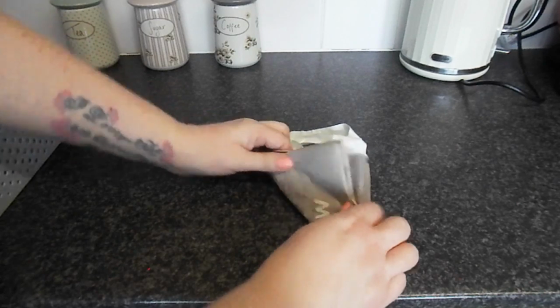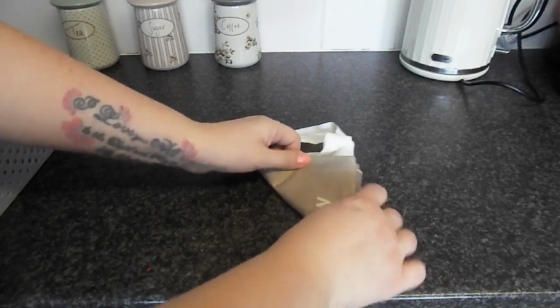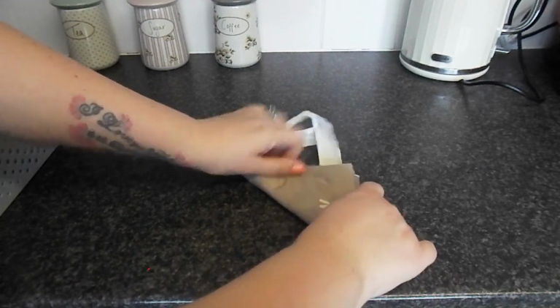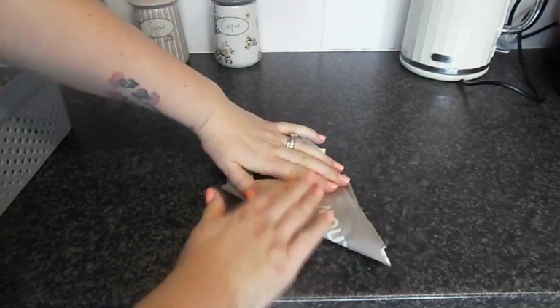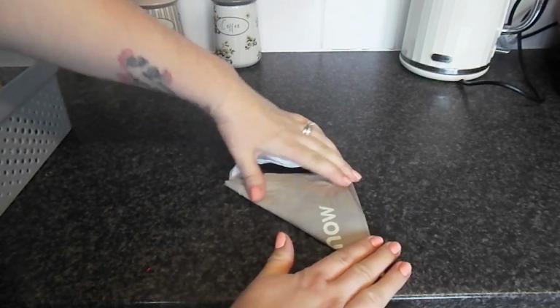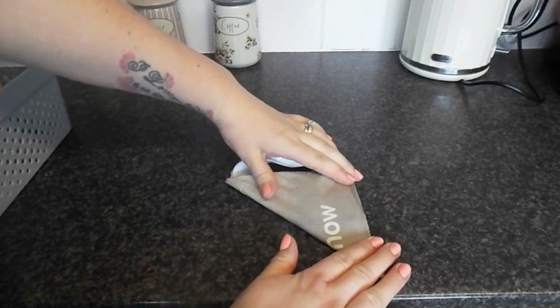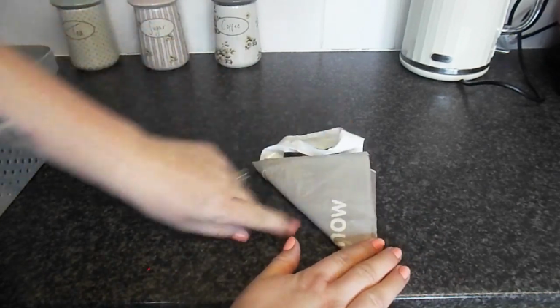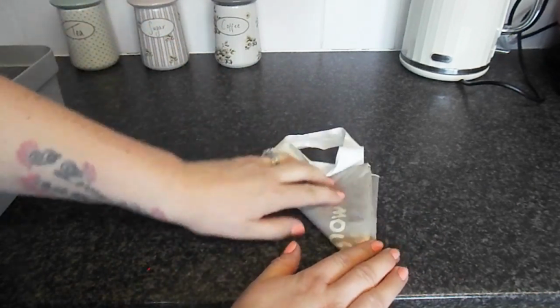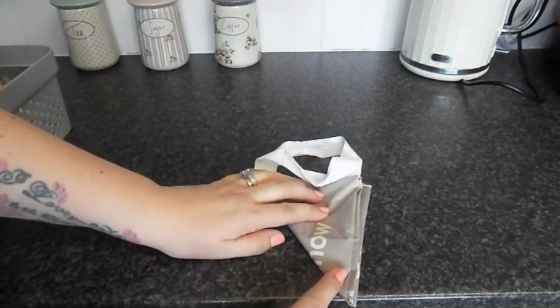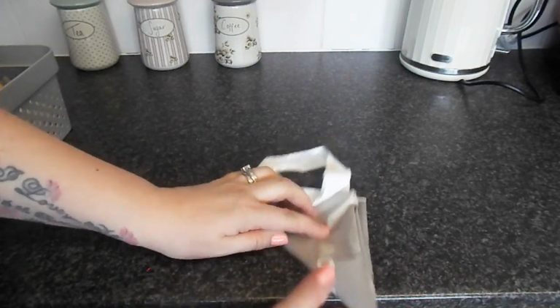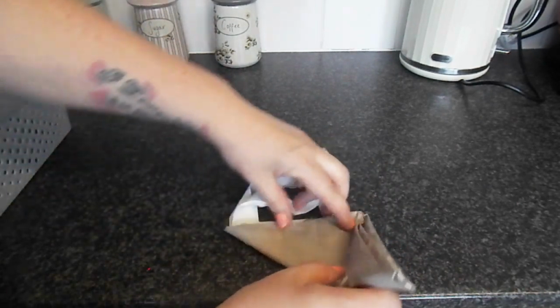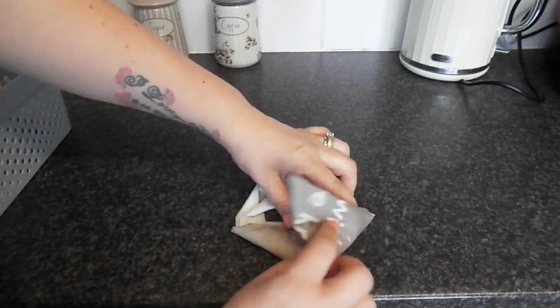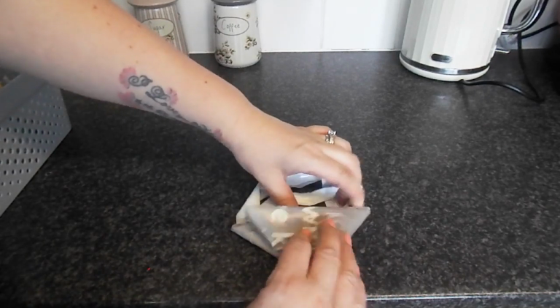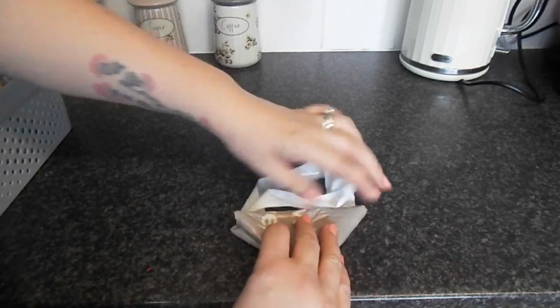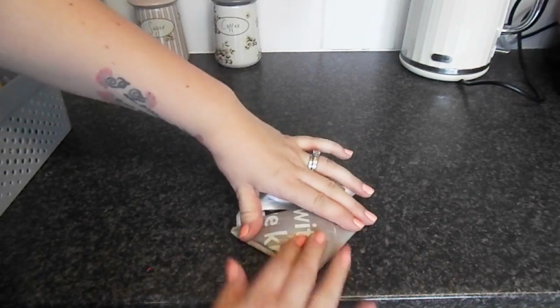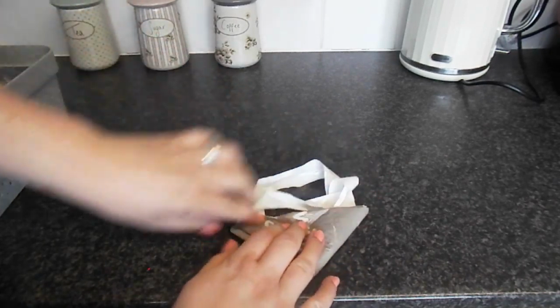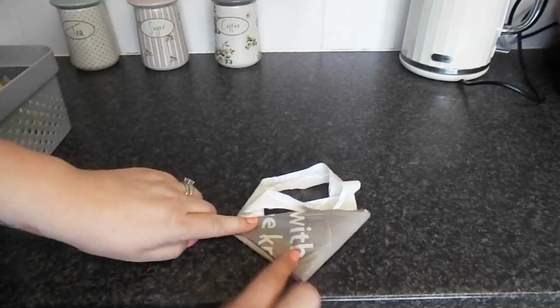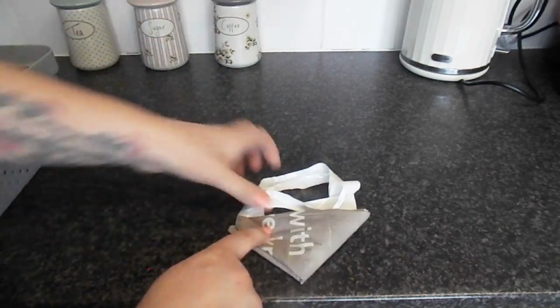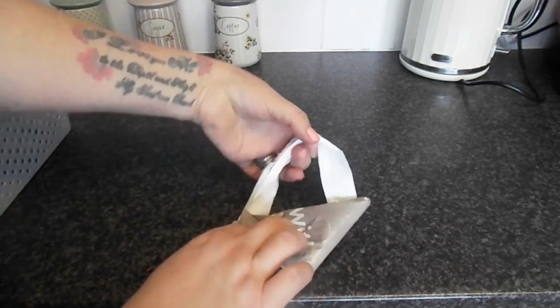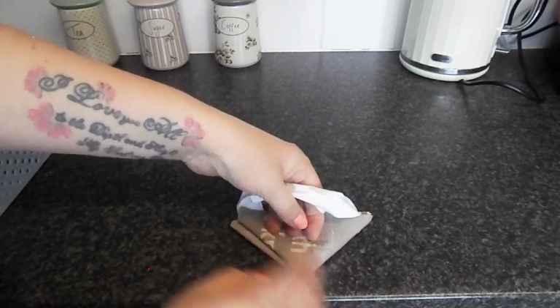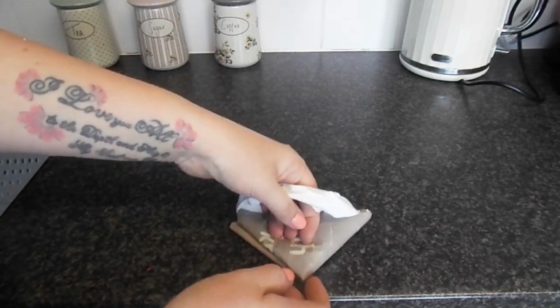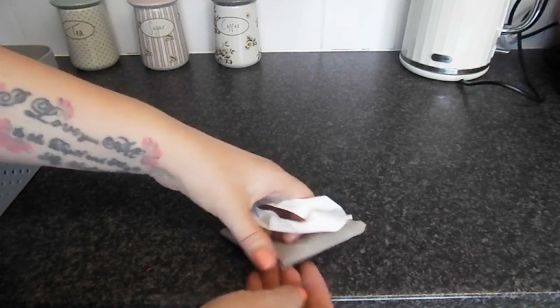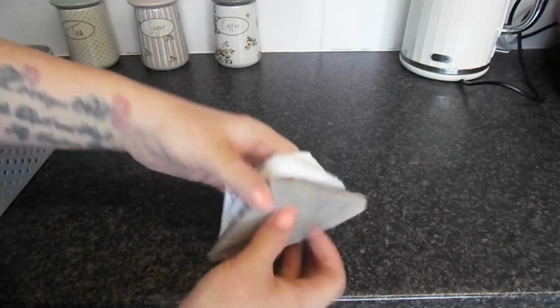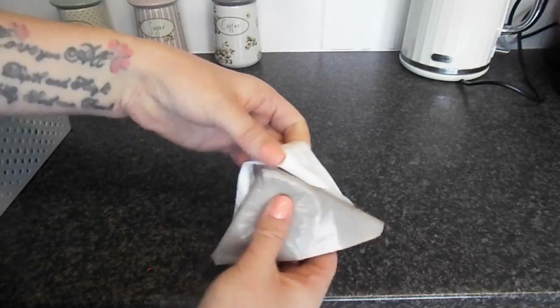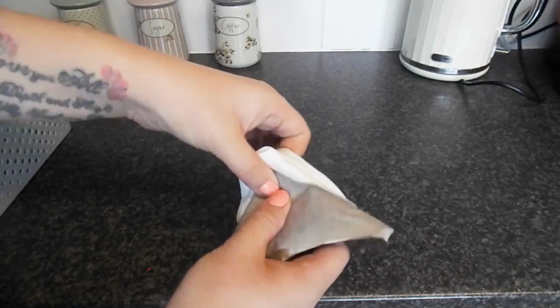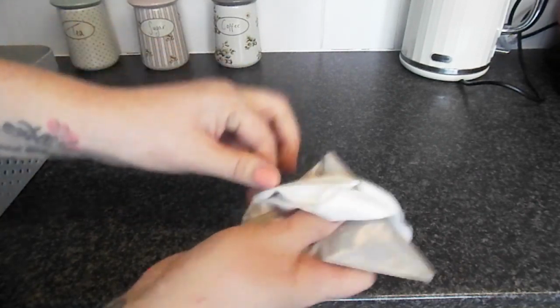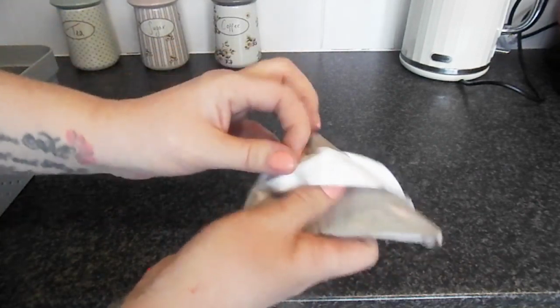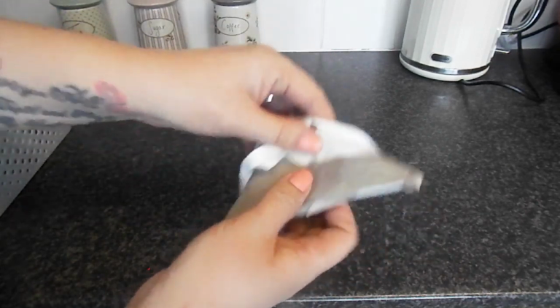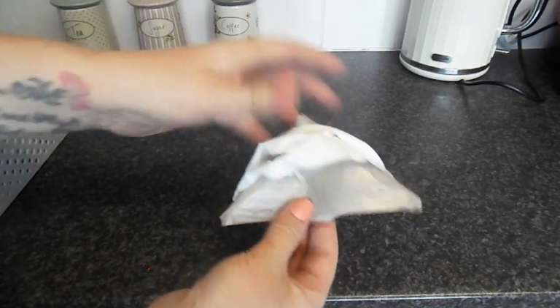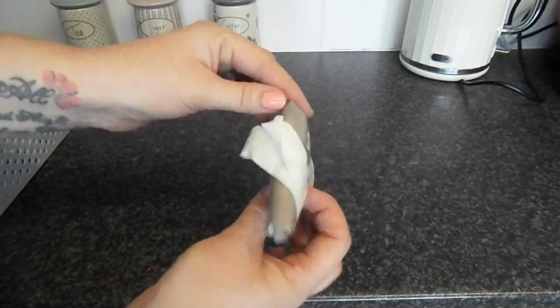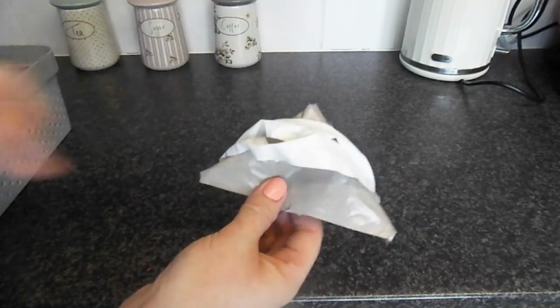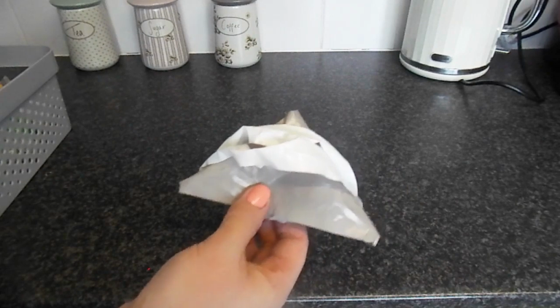And then you take this bottom corner, fold it up there into a triangle, and then you take this corner and fold it up to the other side. And then these handles here just fold over and they act as a little clip to hold them in.